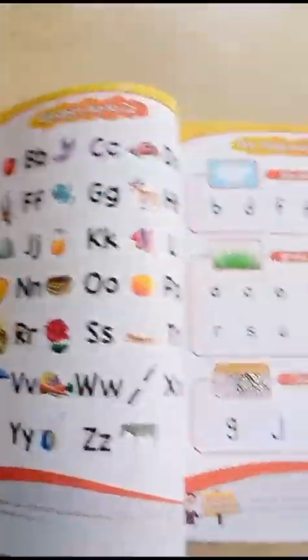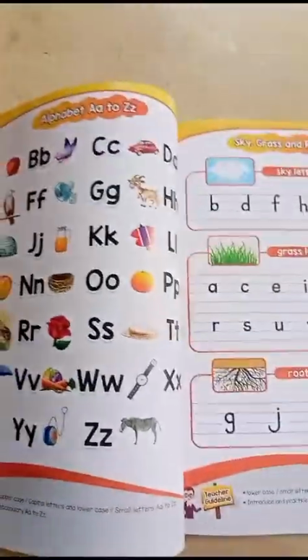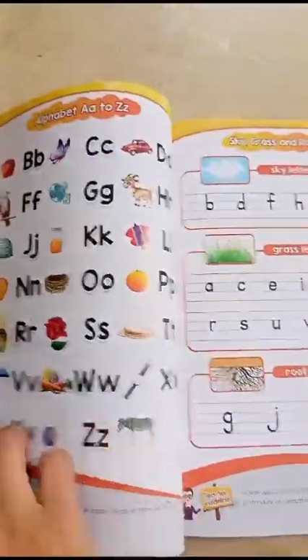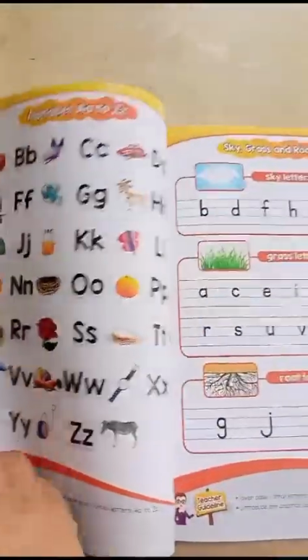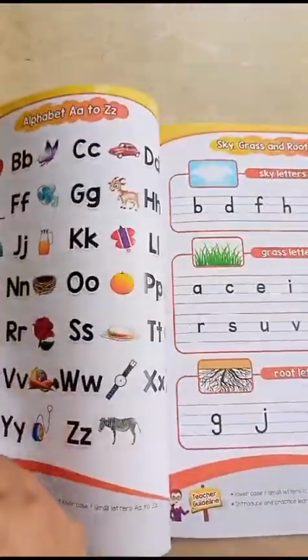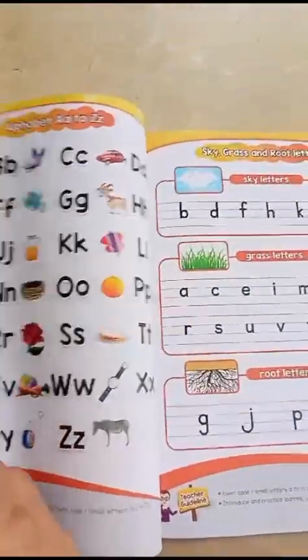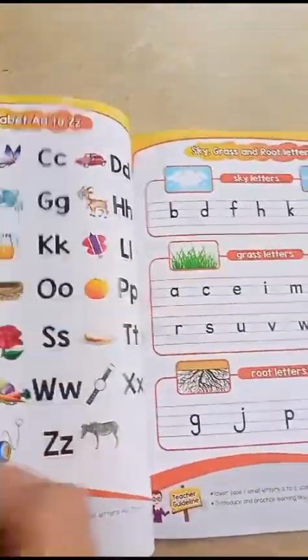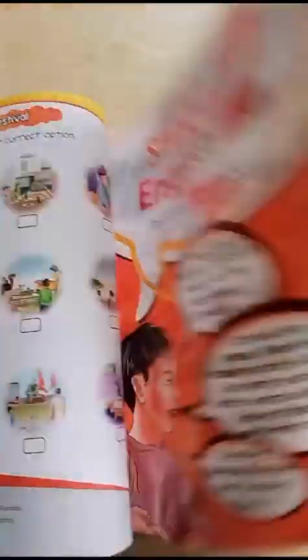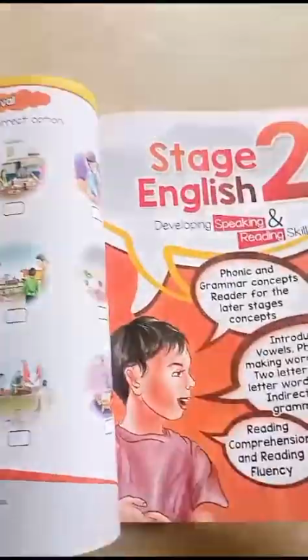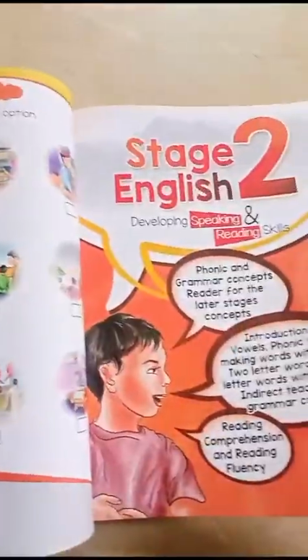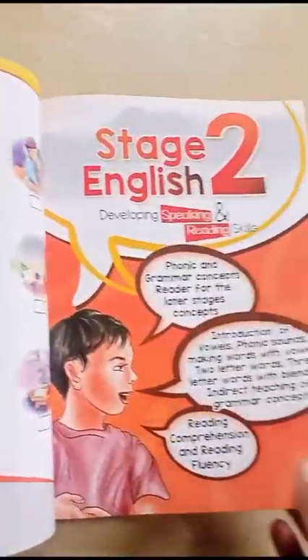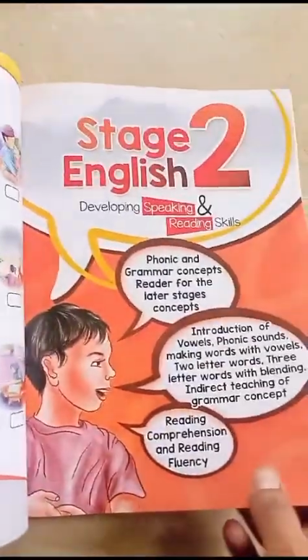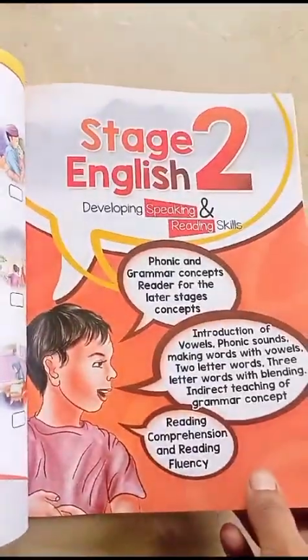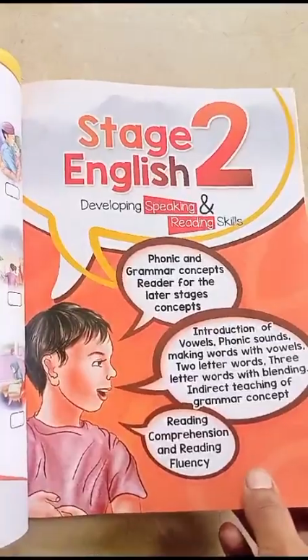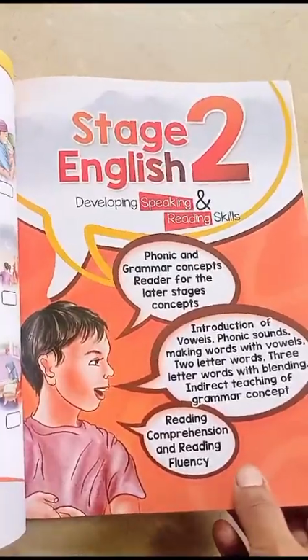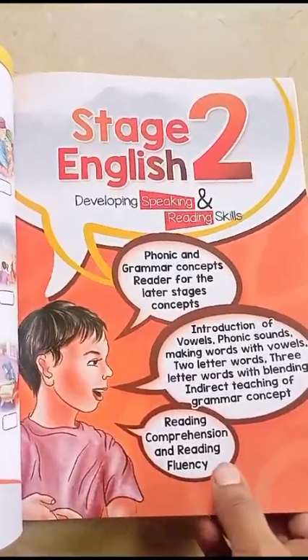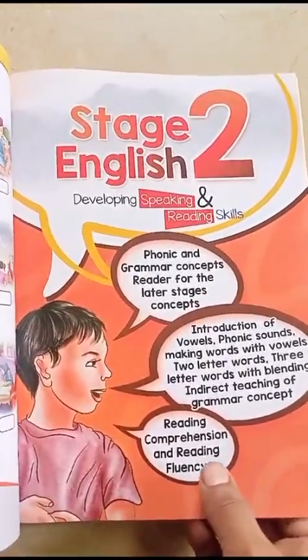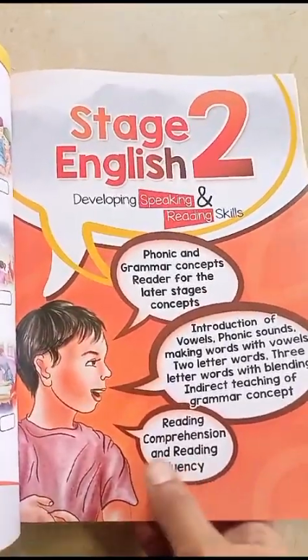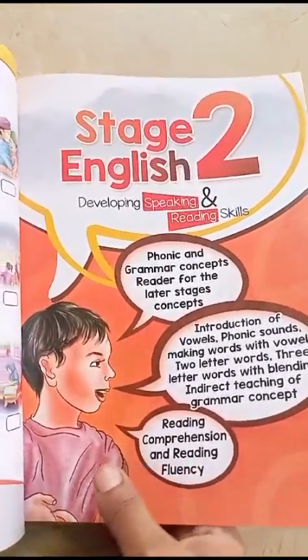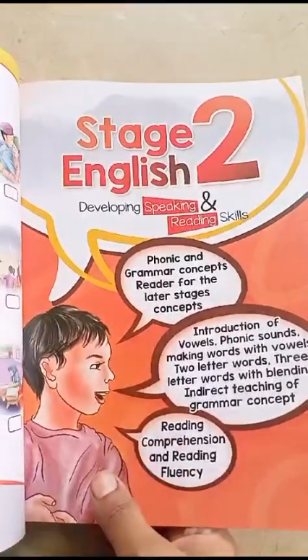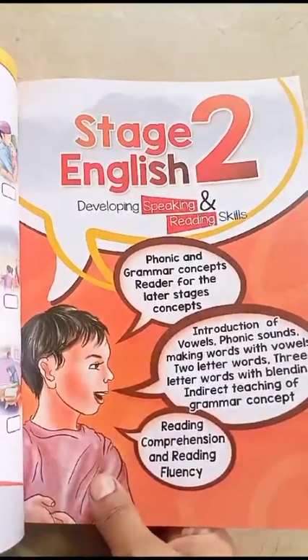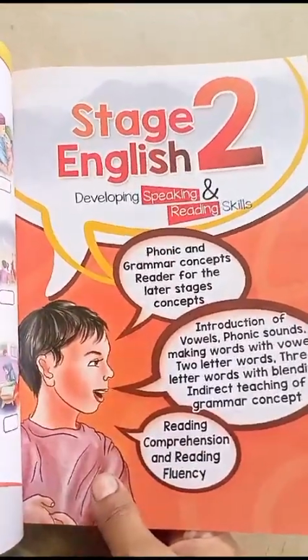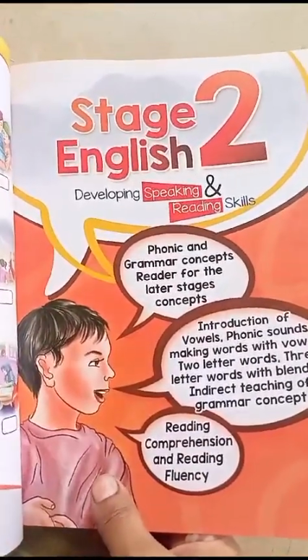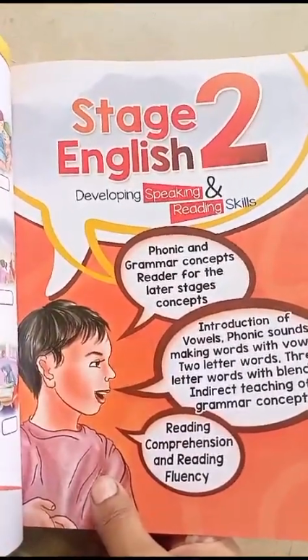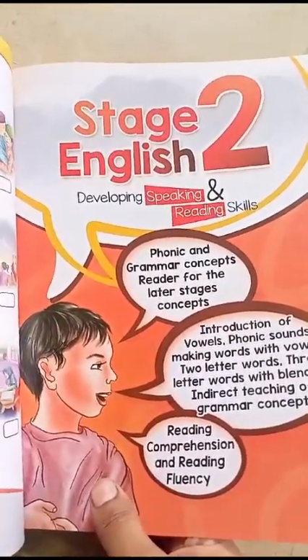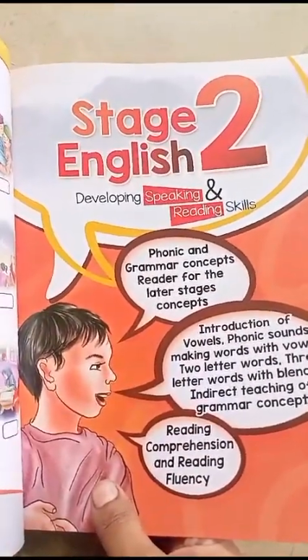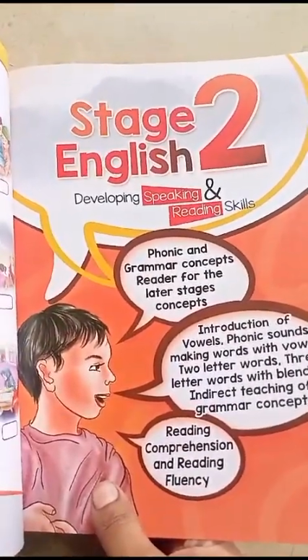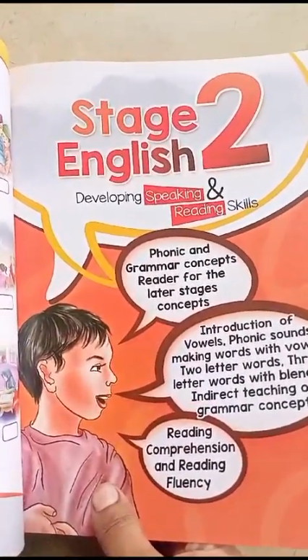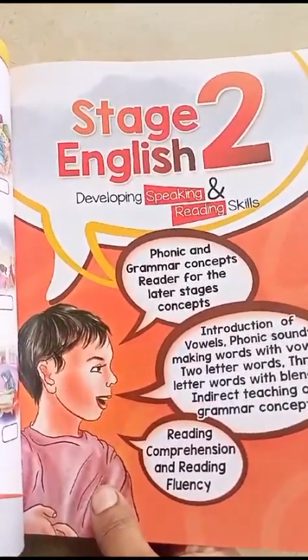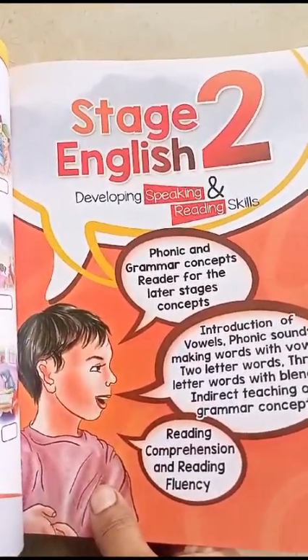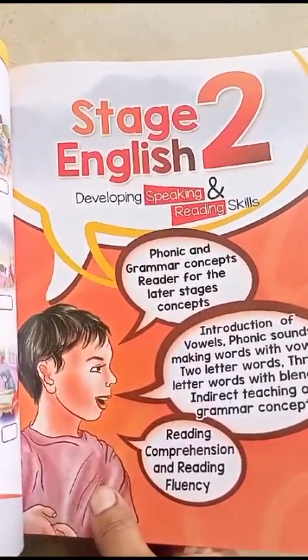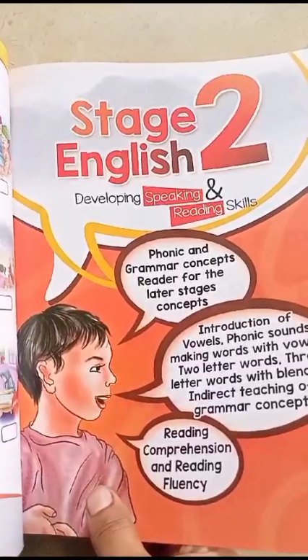Then it comes to the second portion, which is very good for Stage 2 English. I also showed you Stage 2 developing reading skills.